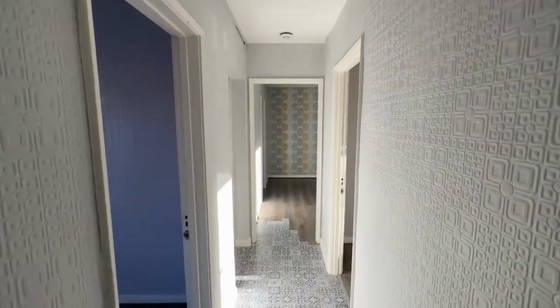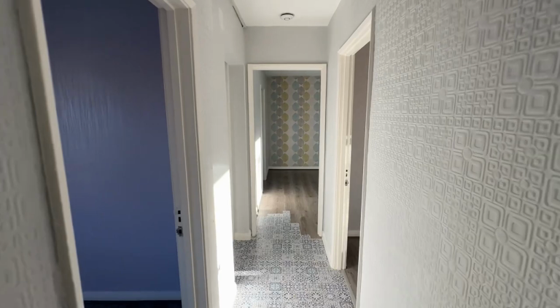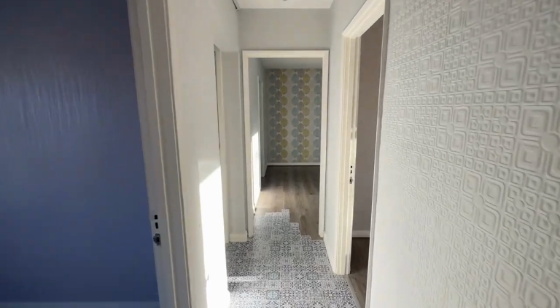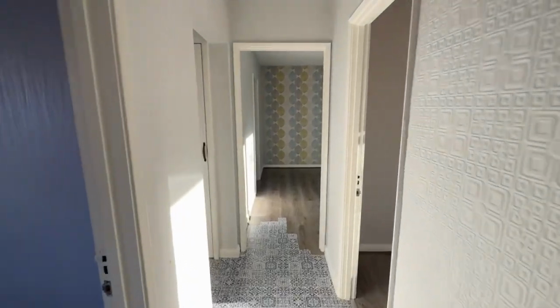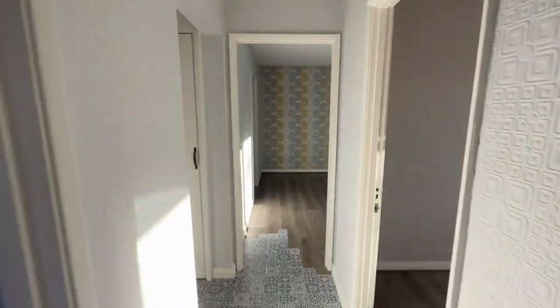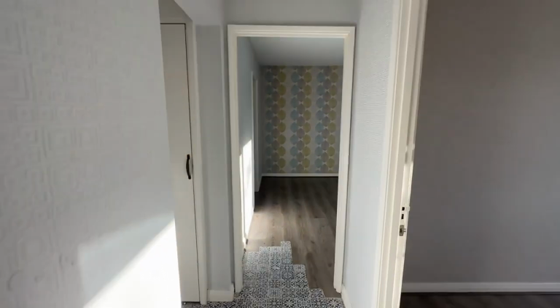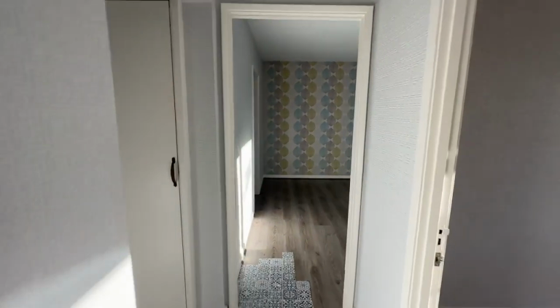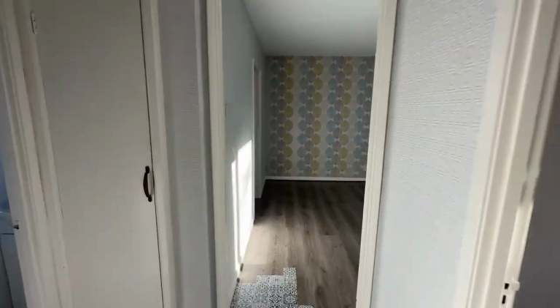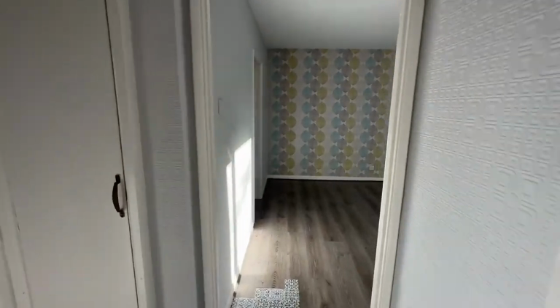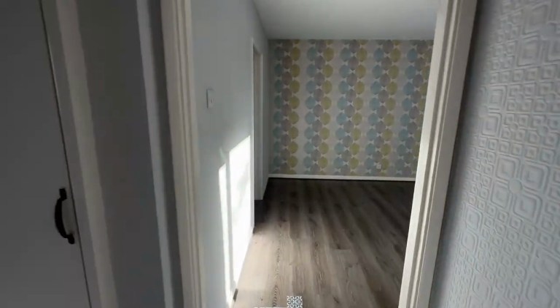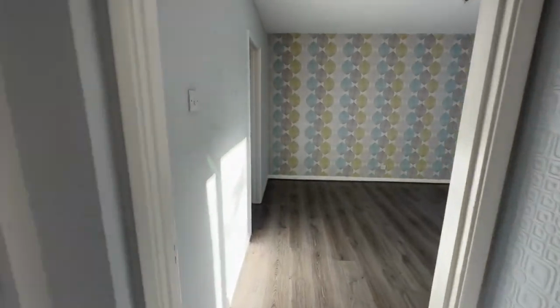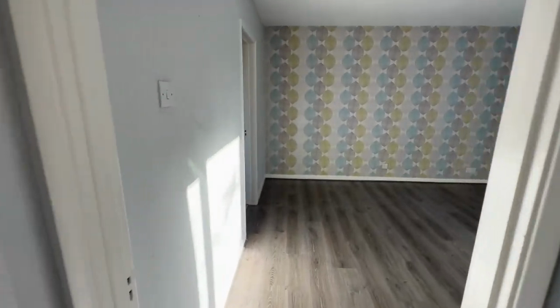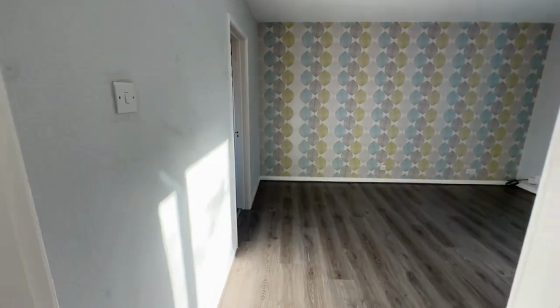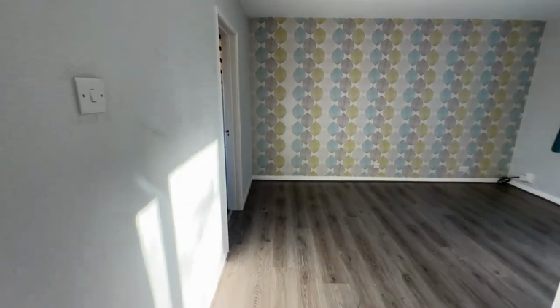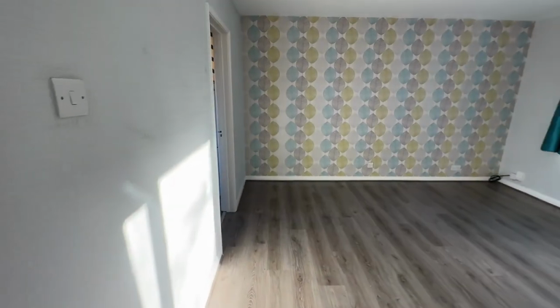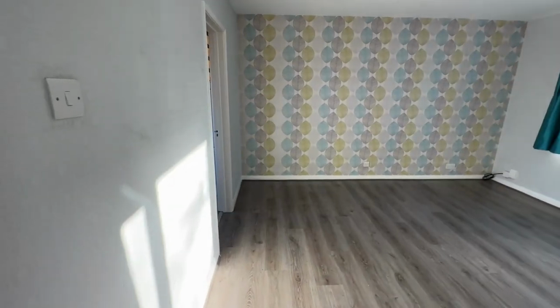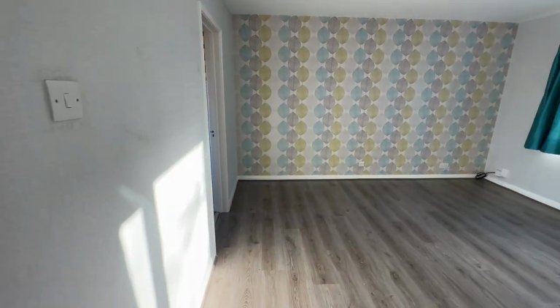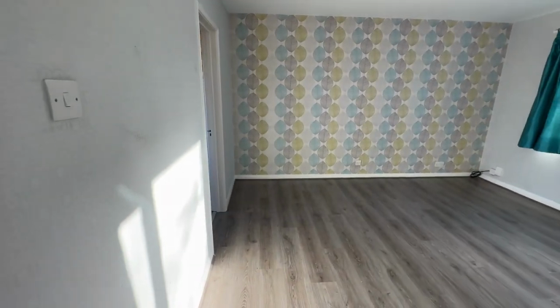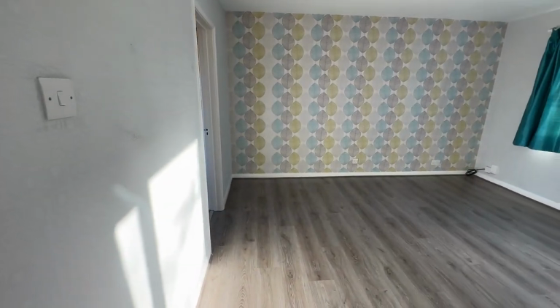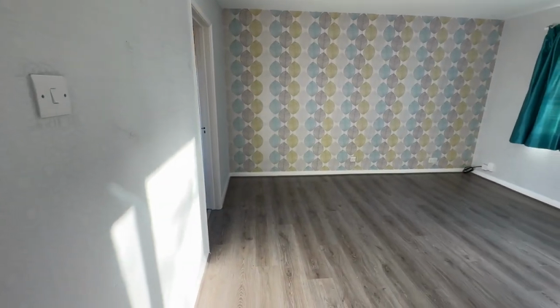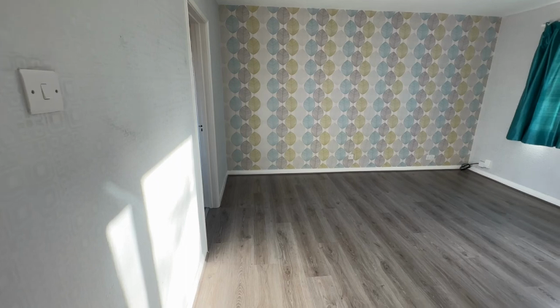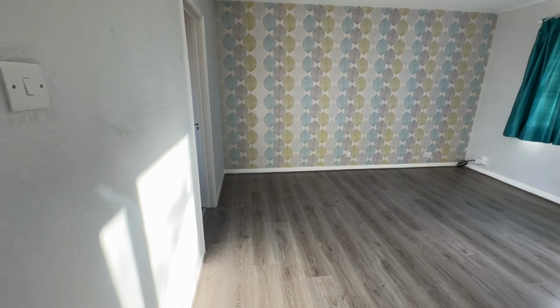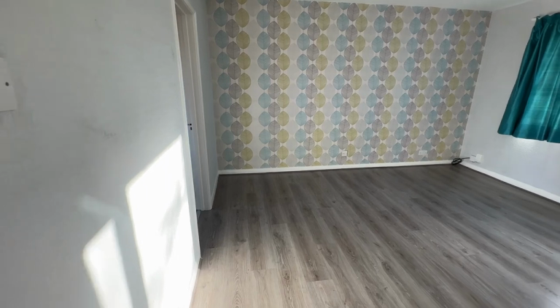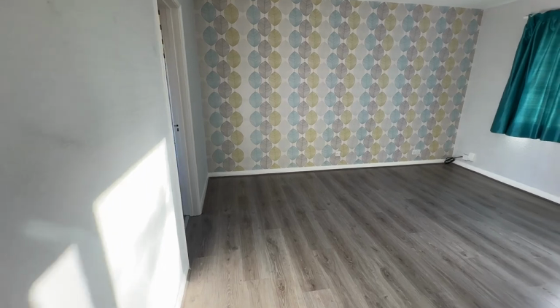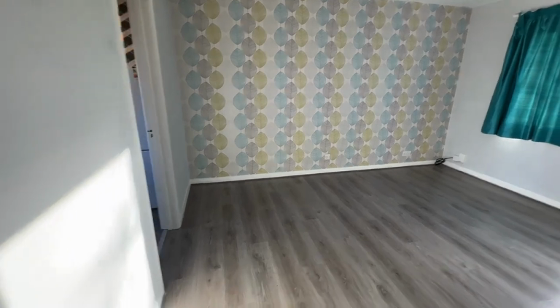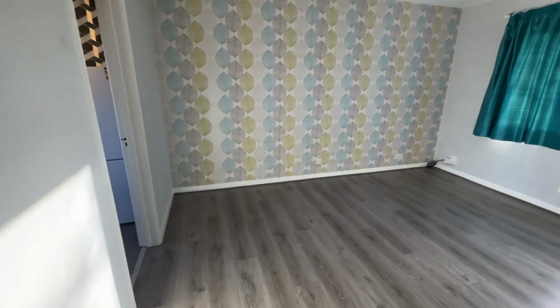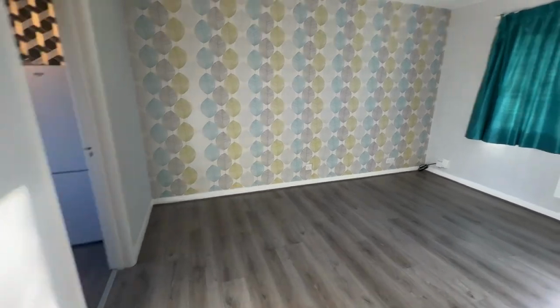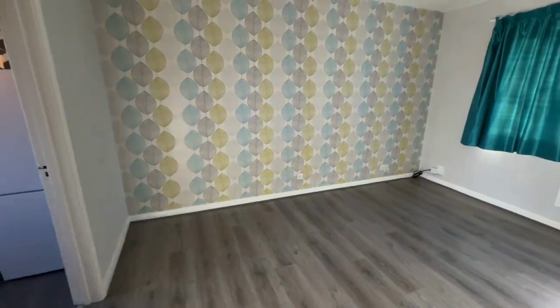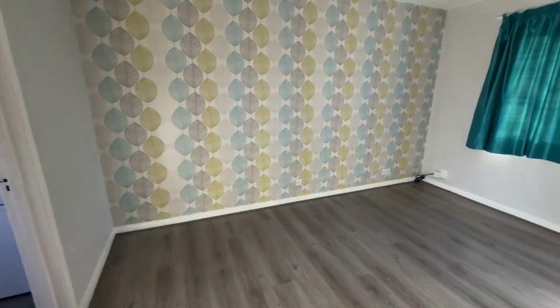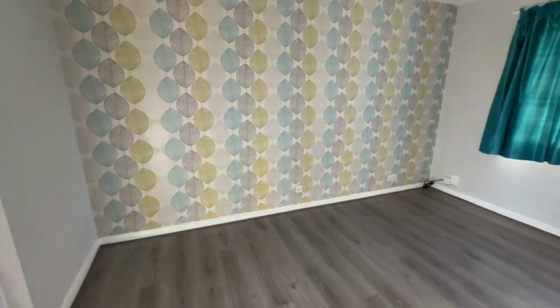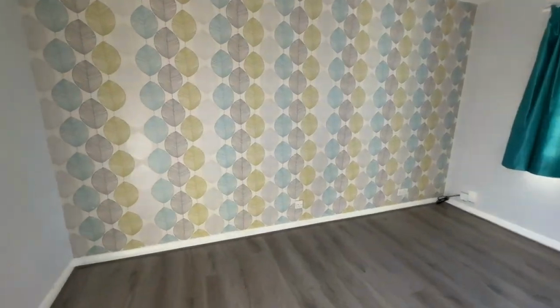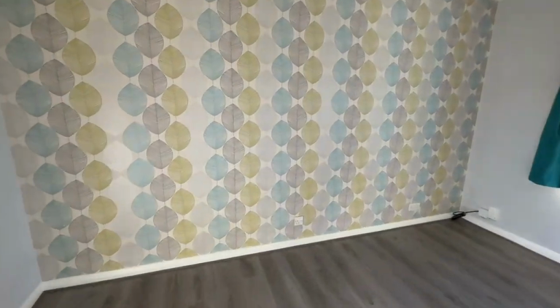We'll head straight on into our living room here. This is a really nice size living room and we've got a nice big window.